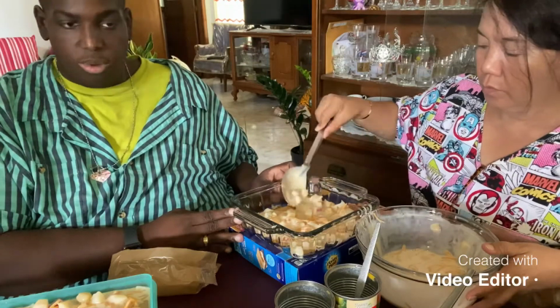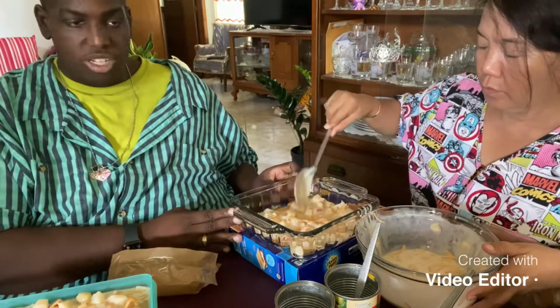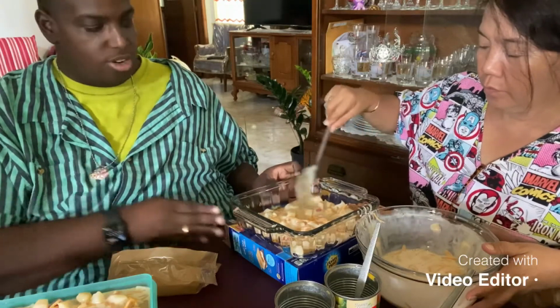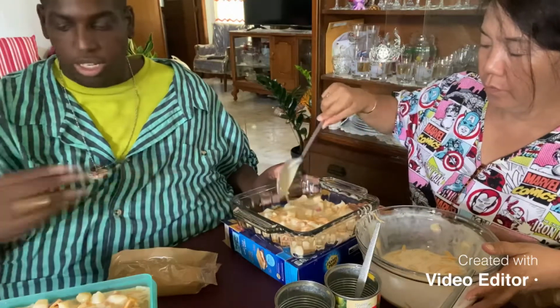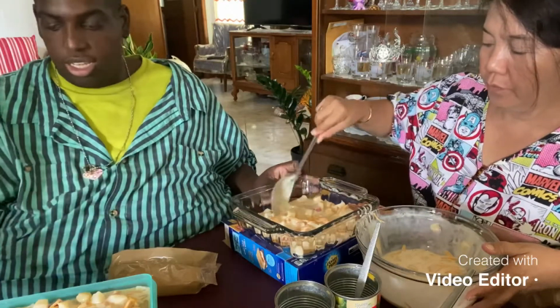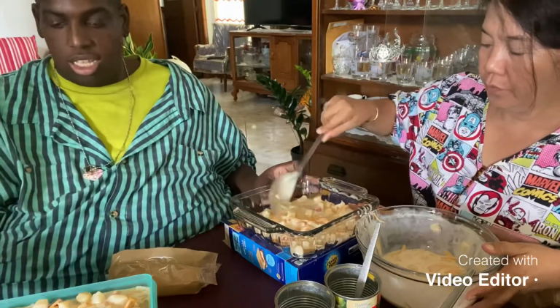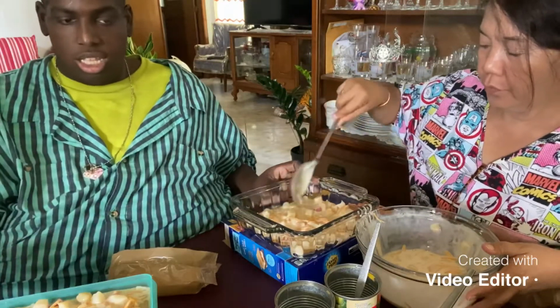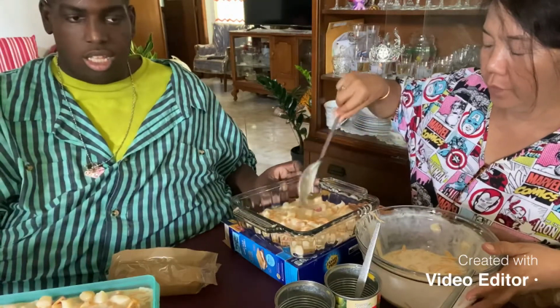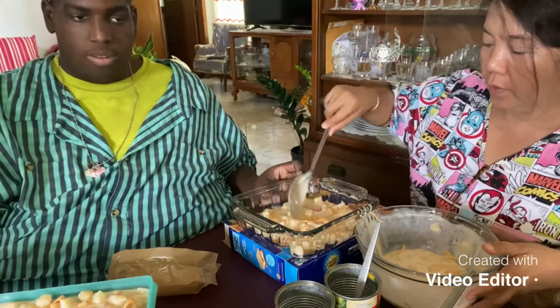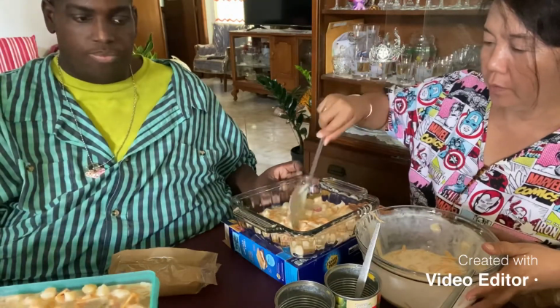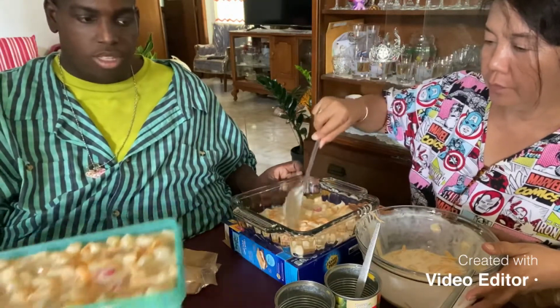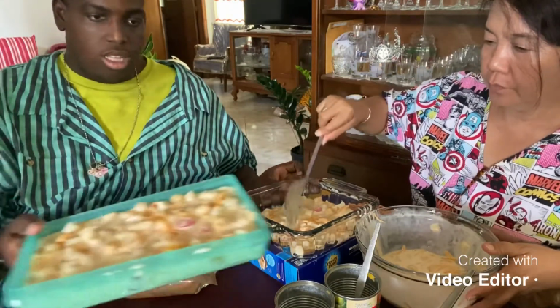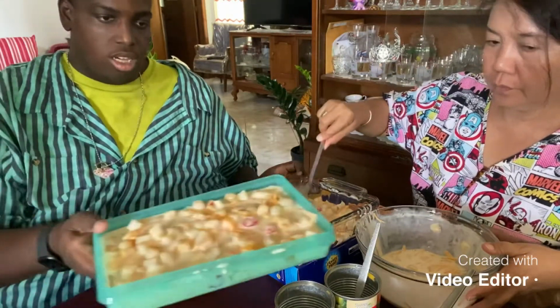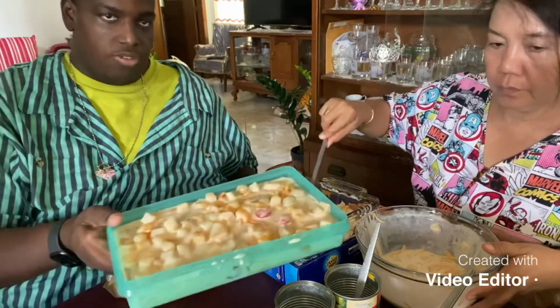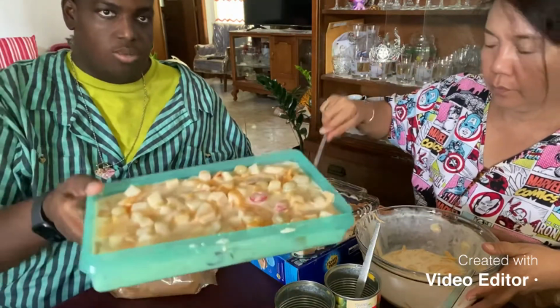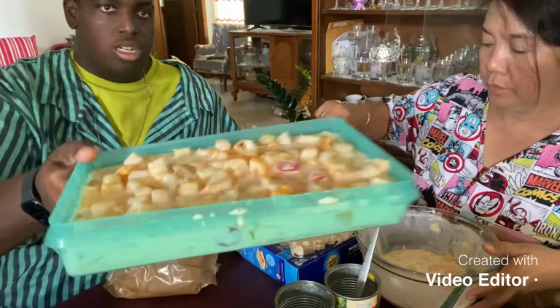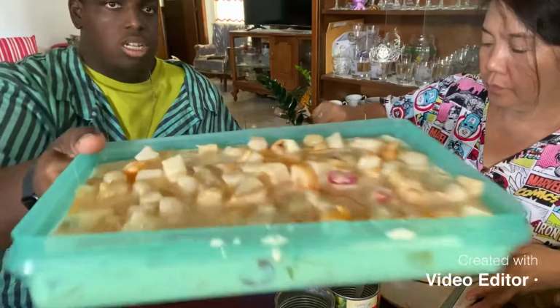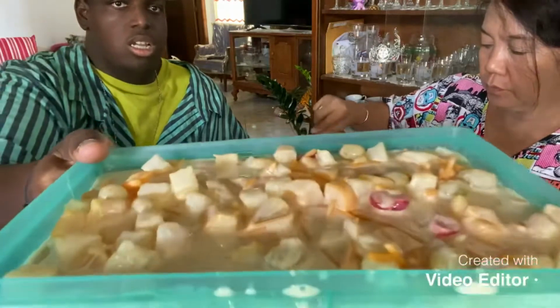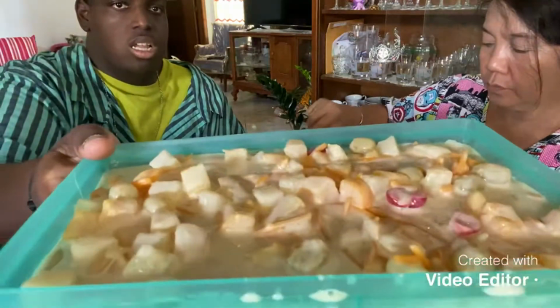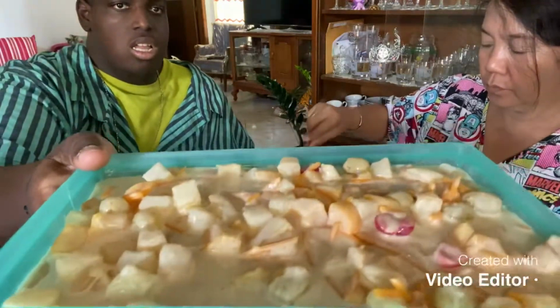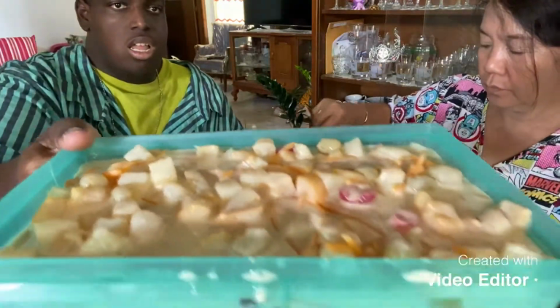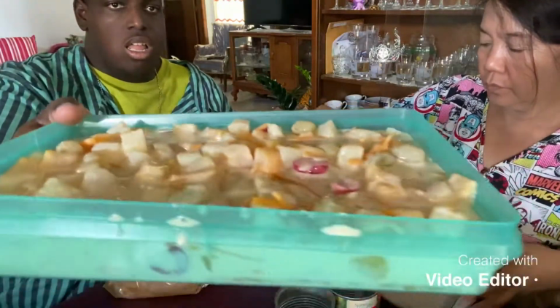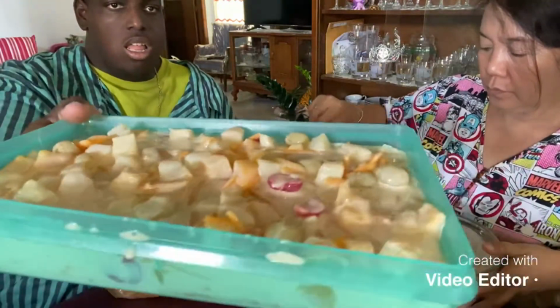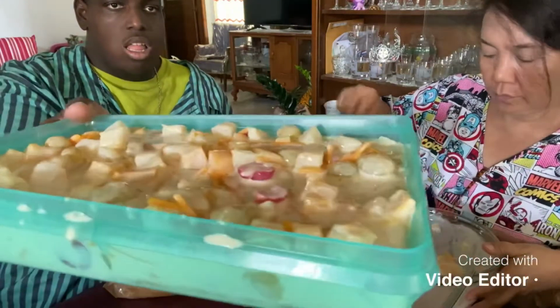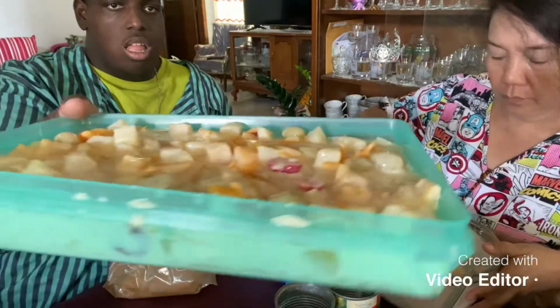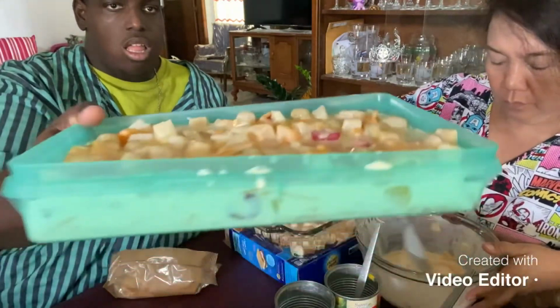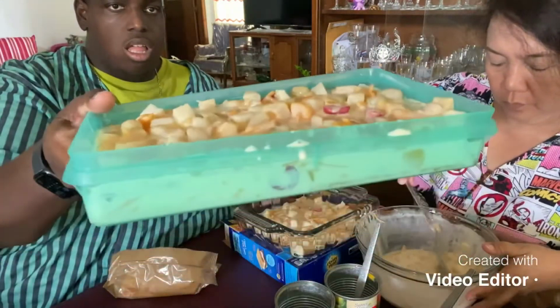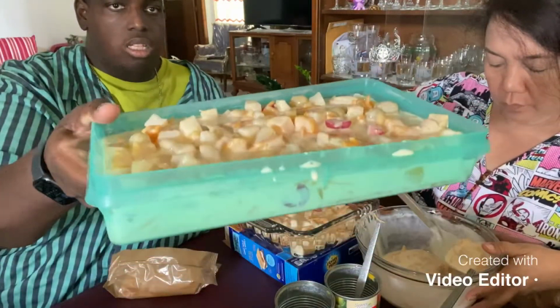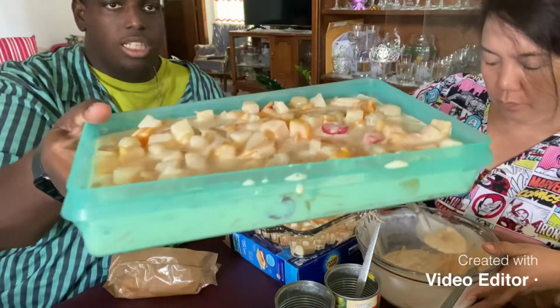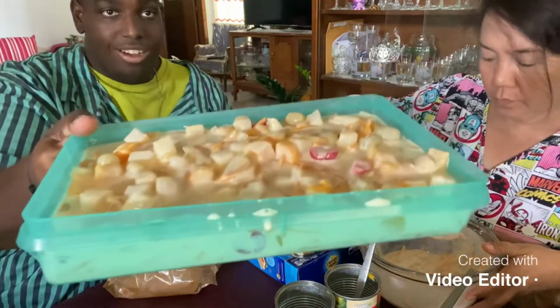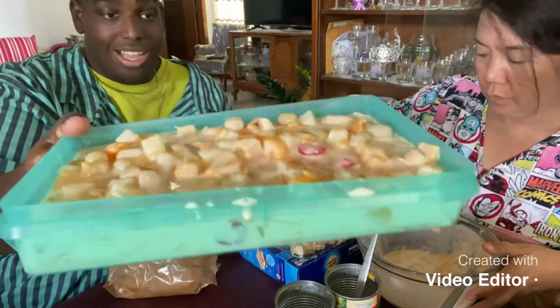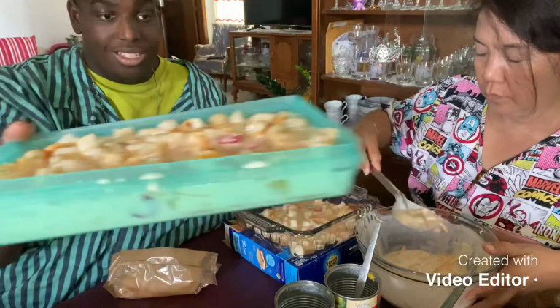So we finished the first one, guys. Here's the first one — it's layers, guys. Yes, that's what I thought.